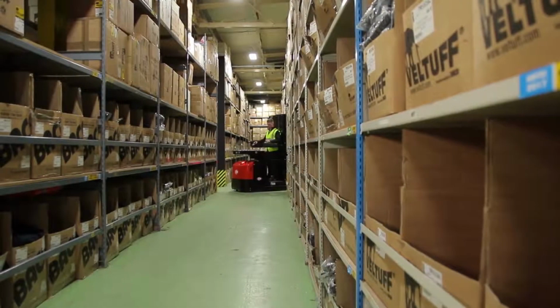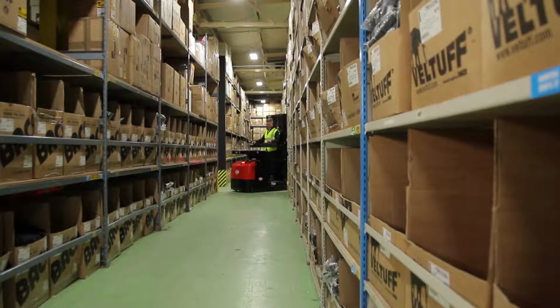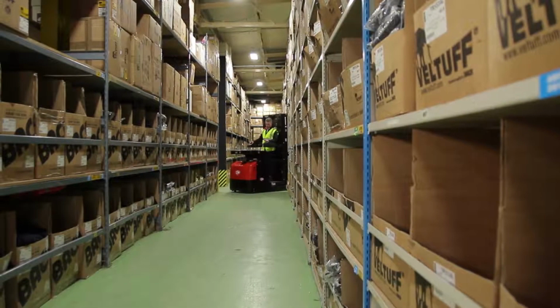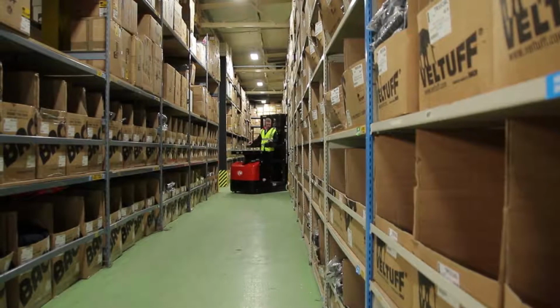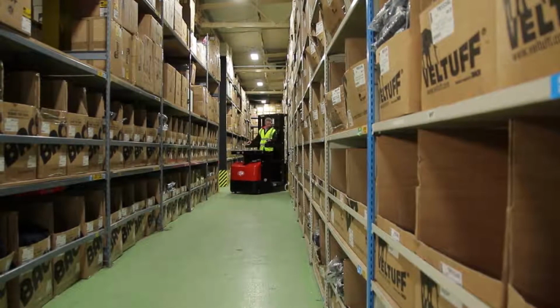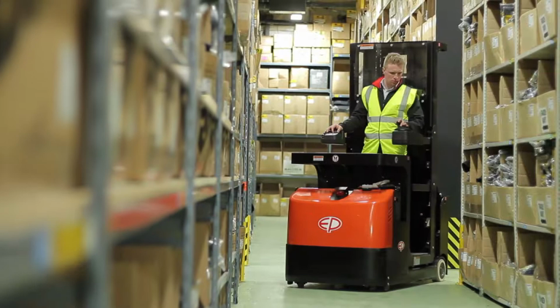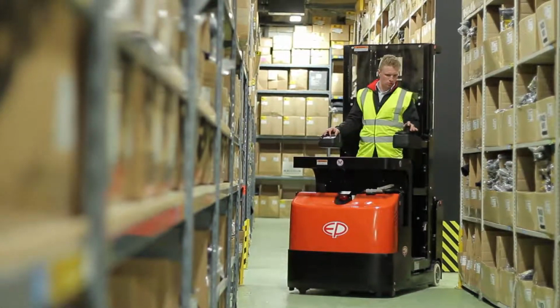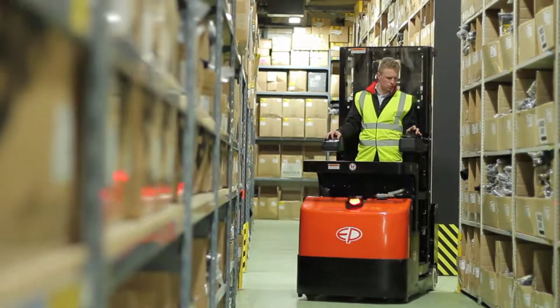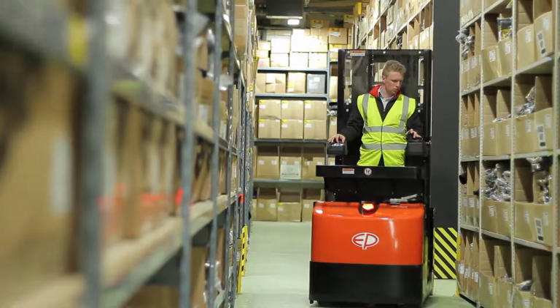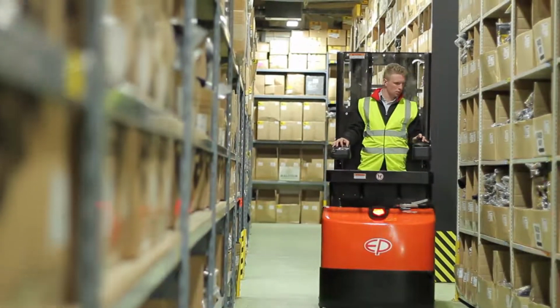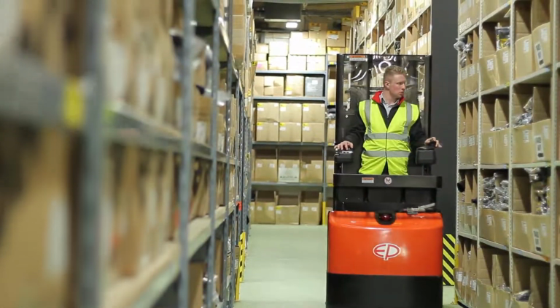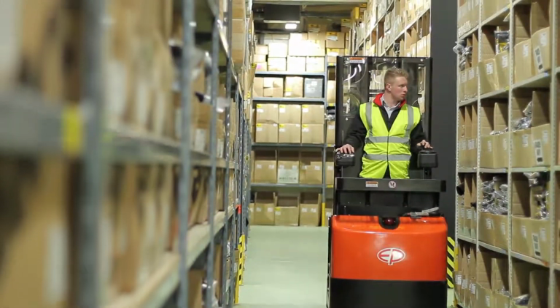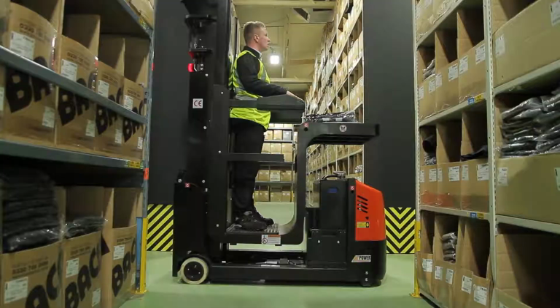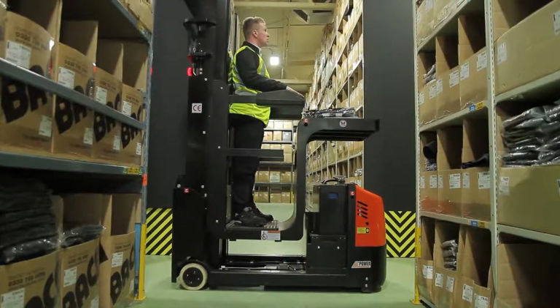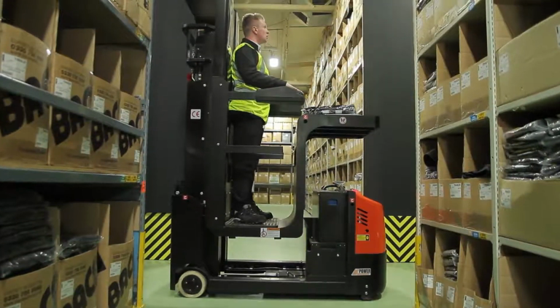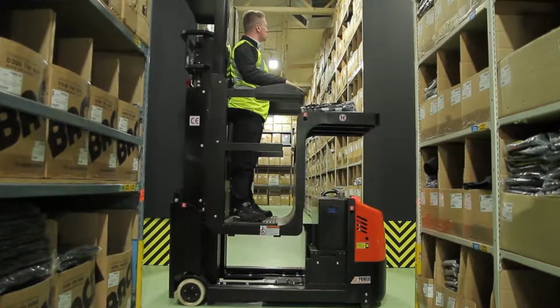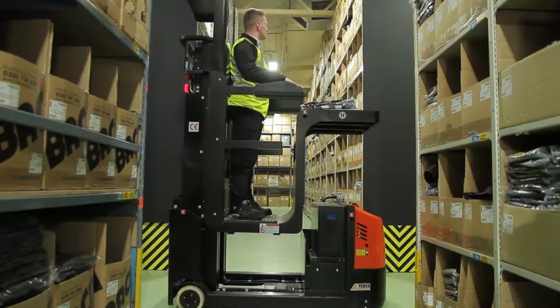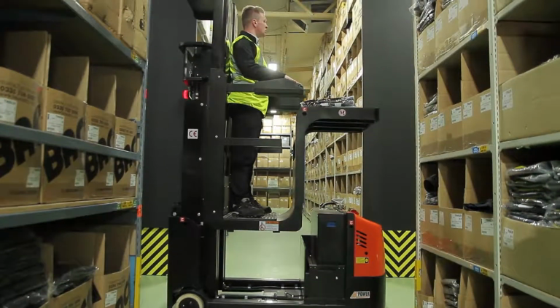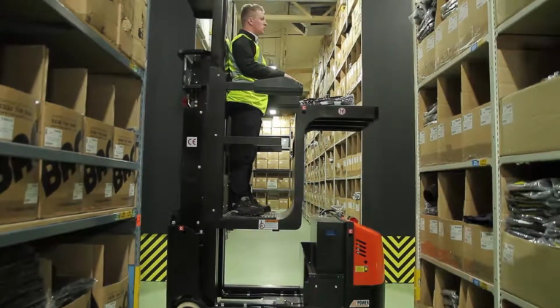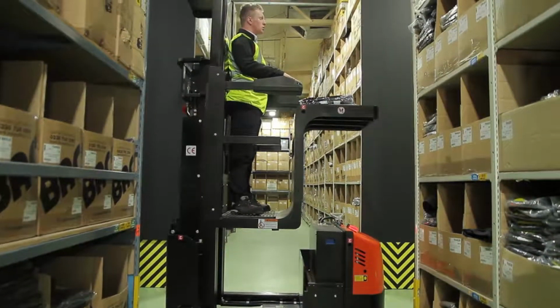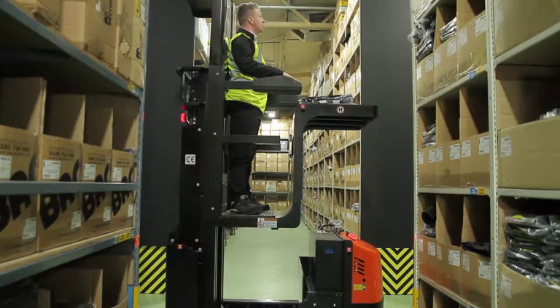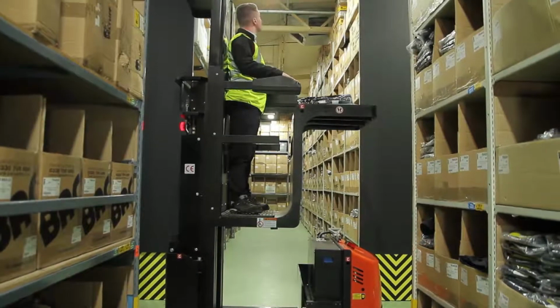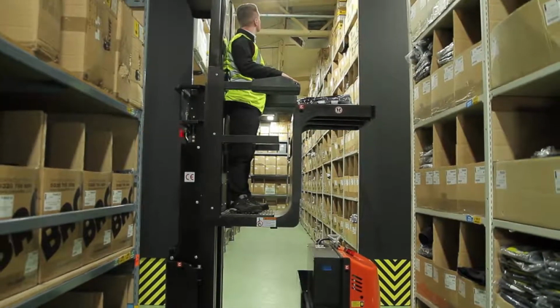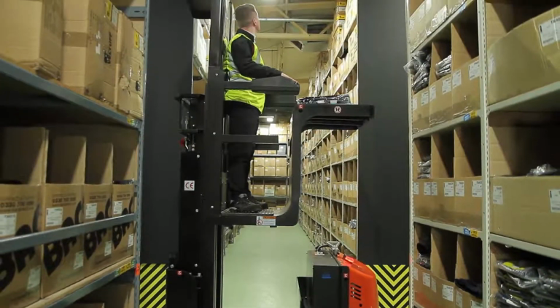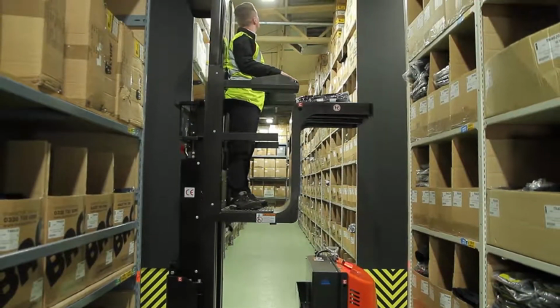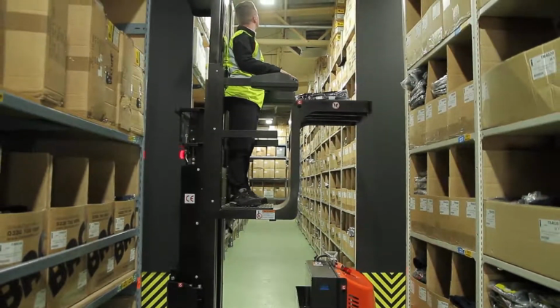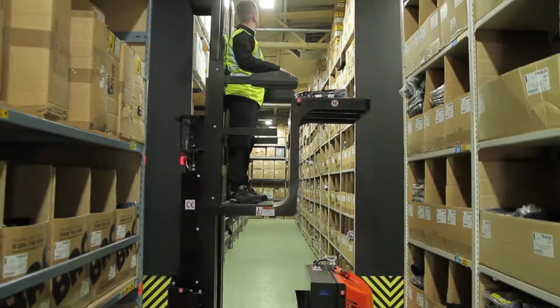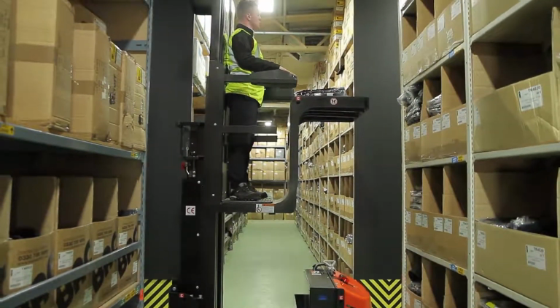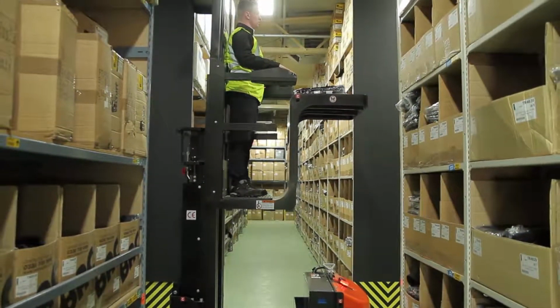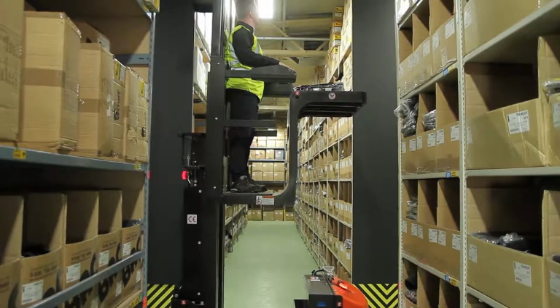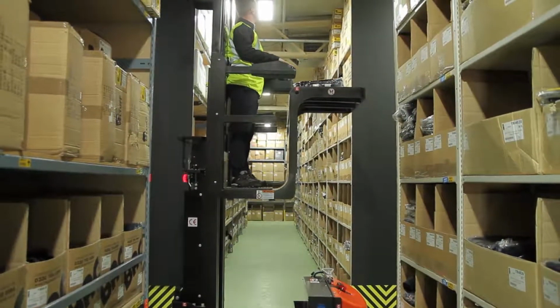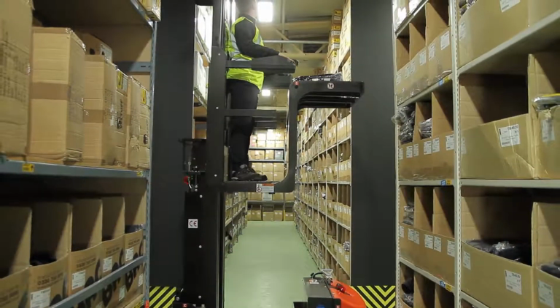The JX1 plays out its strength when it comes to professional order picking applications in warehouses with a picking height of up to 6.5m, while being able to carry up to 500kg.